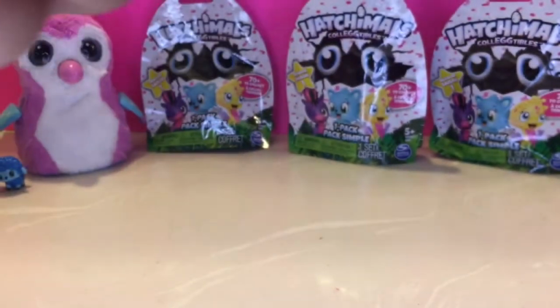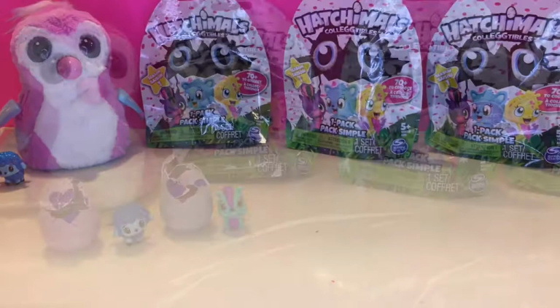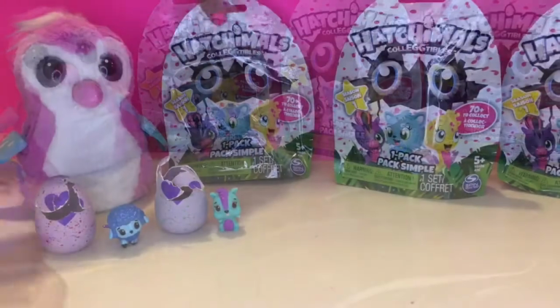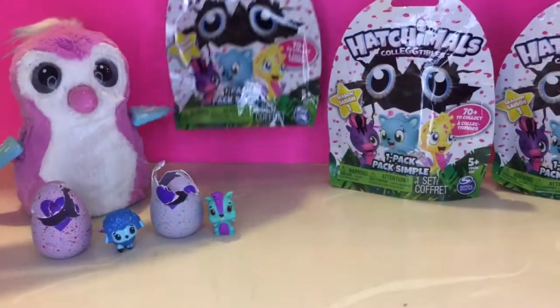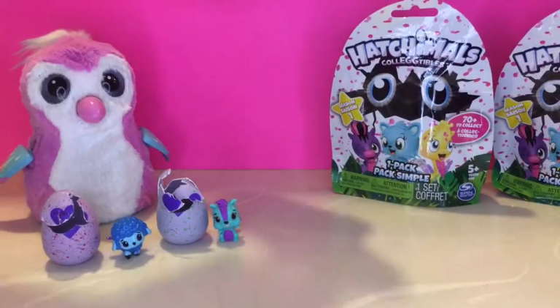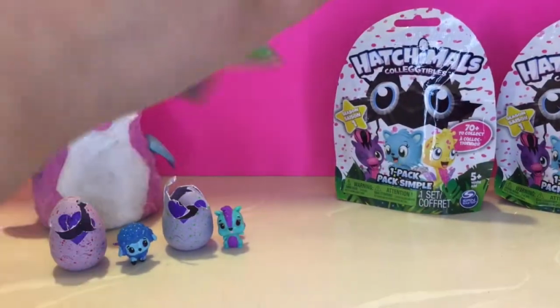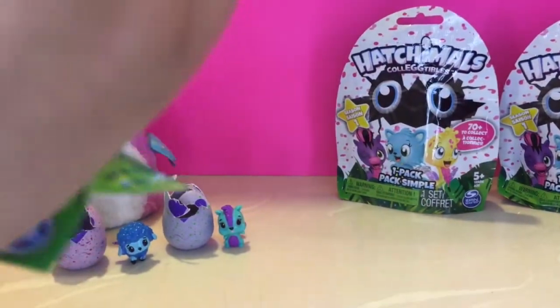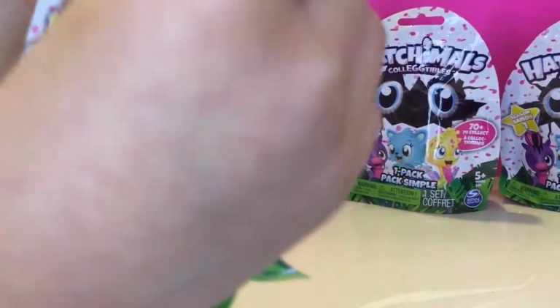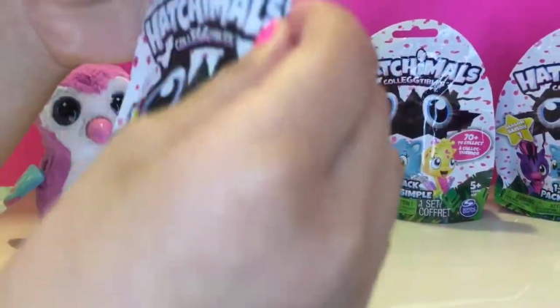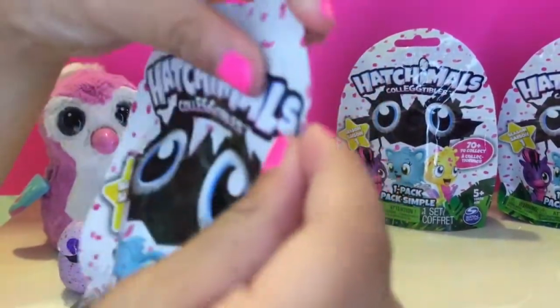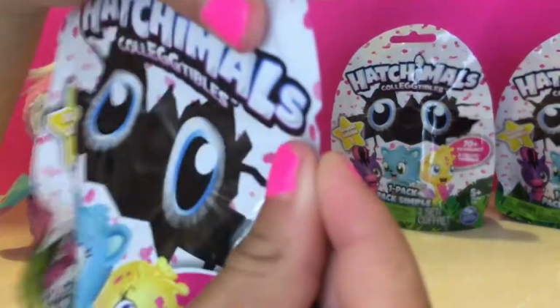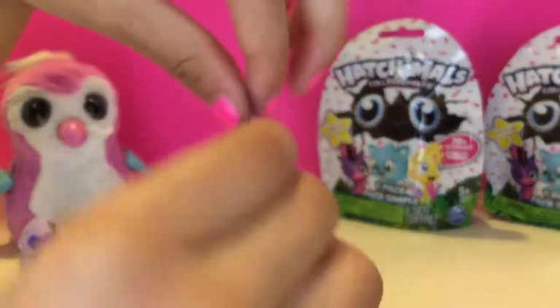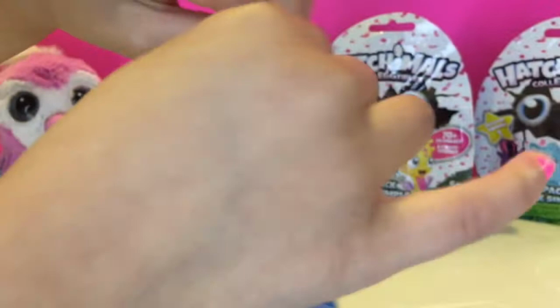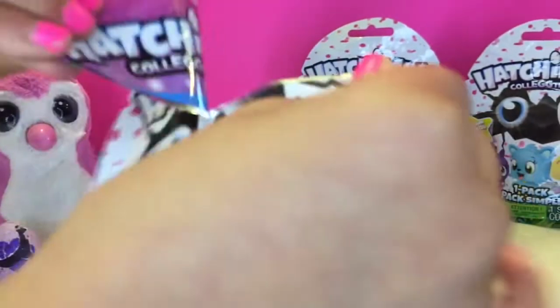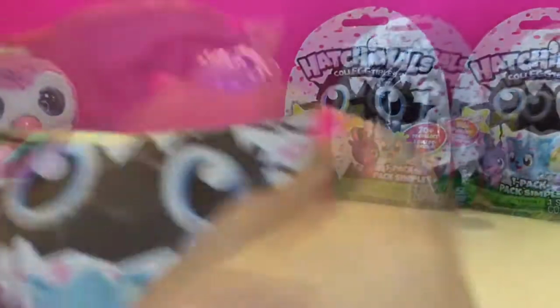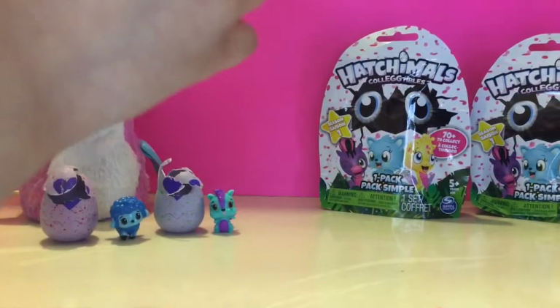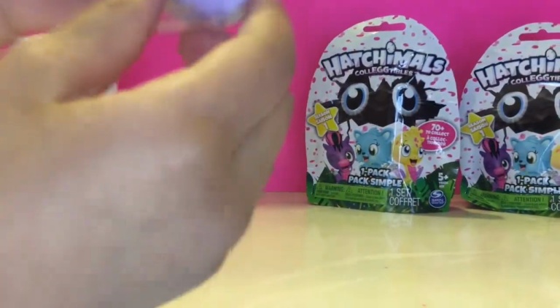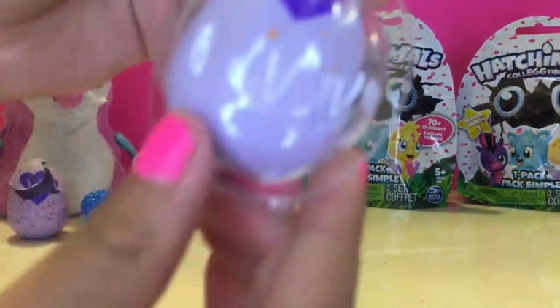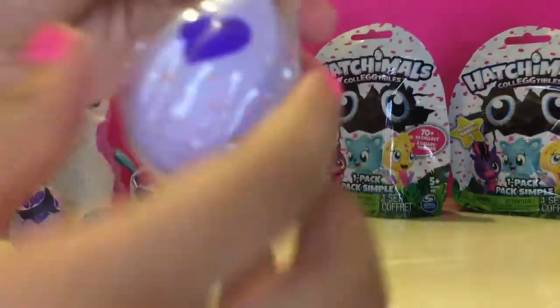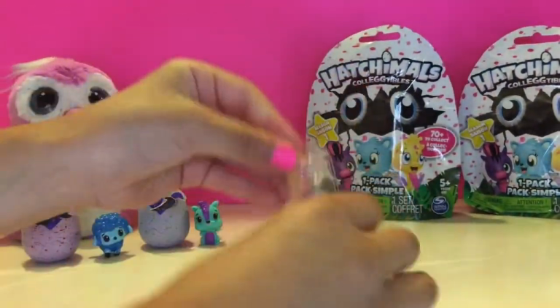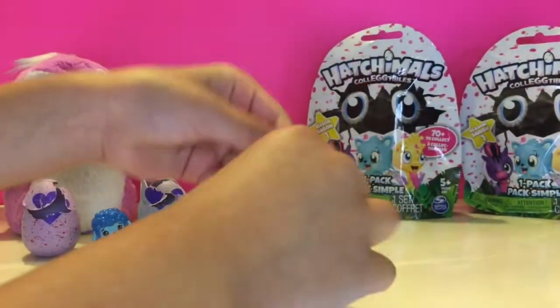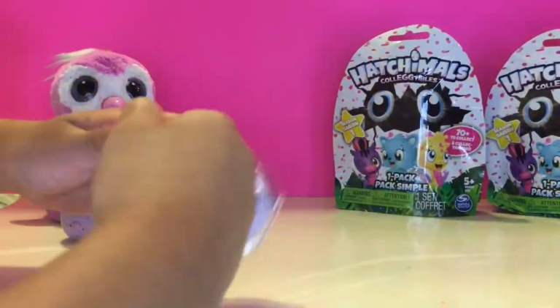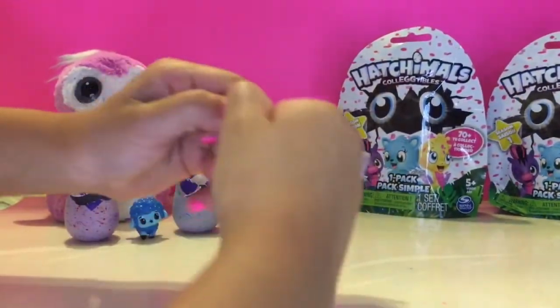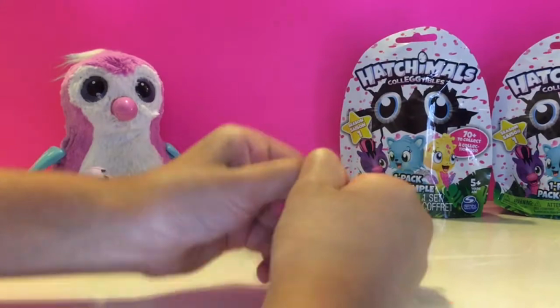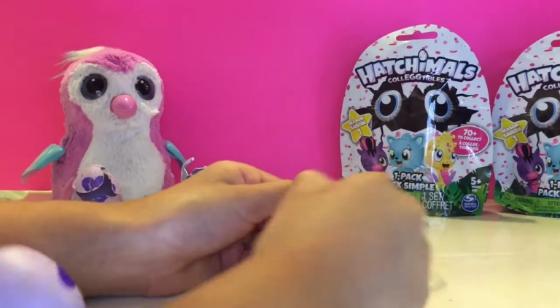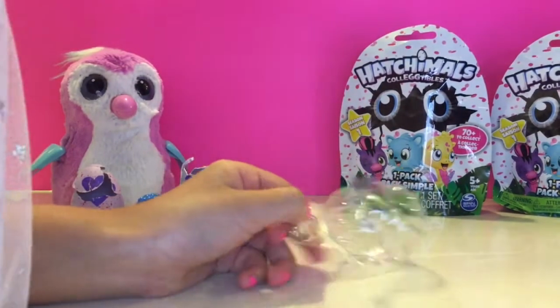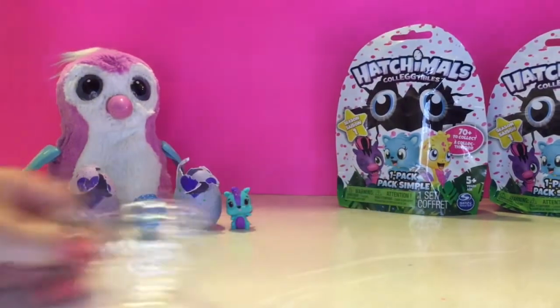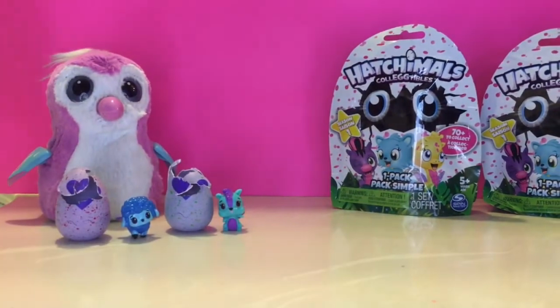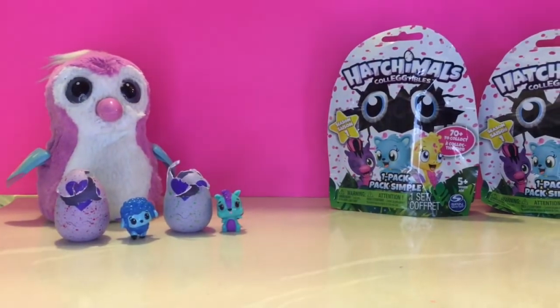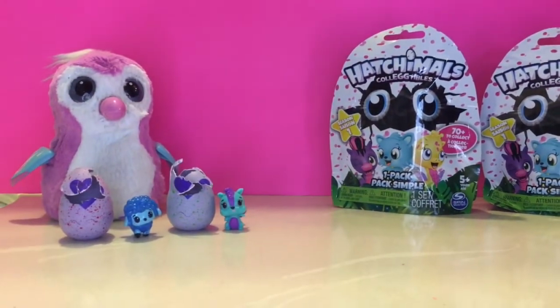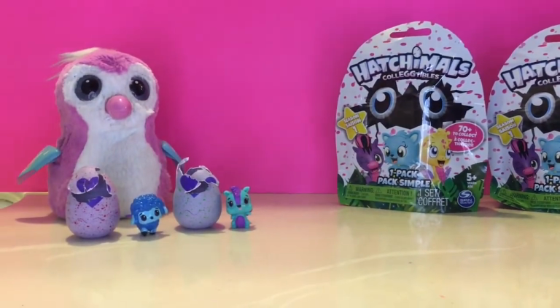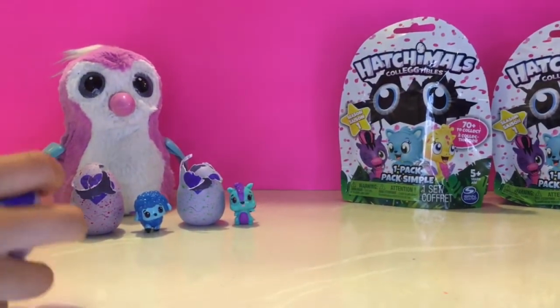I'm gonna open the next one. There's a tear right there so you can open it easily. This one is an orange one. Whoa! They flew out!